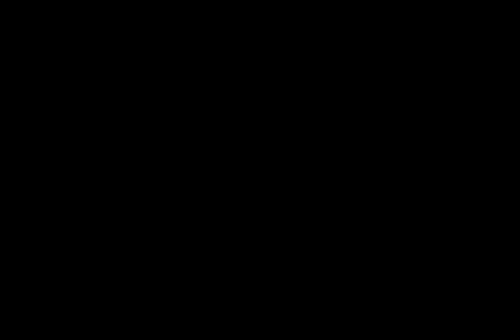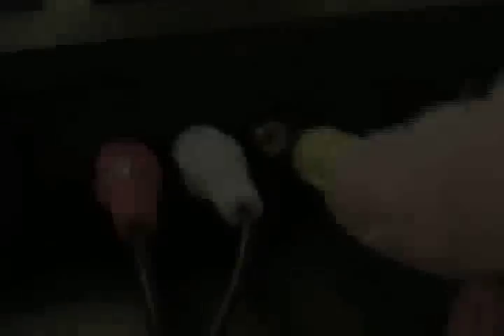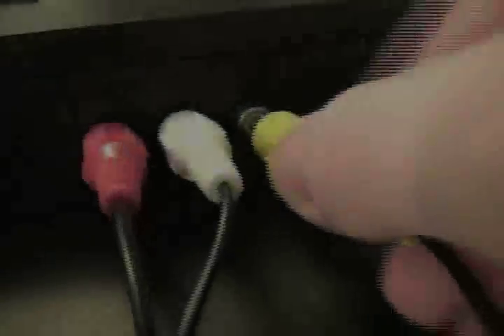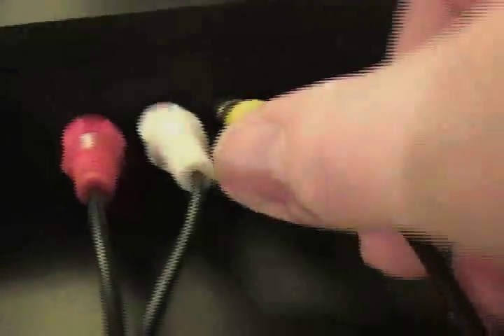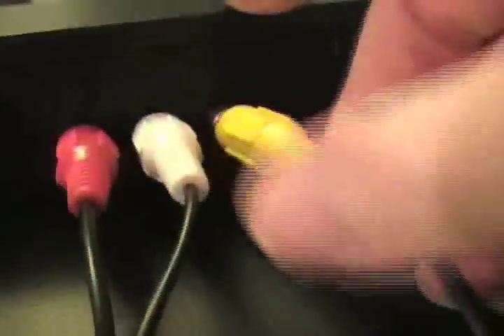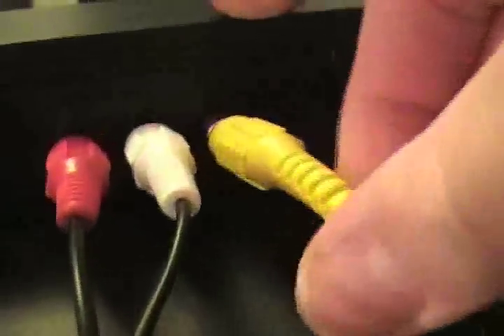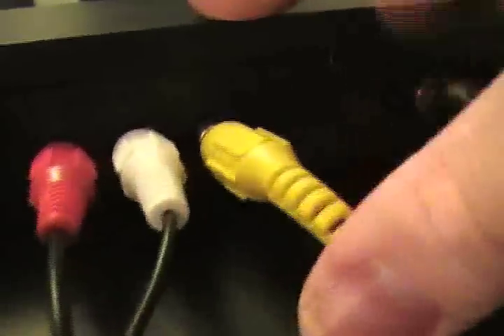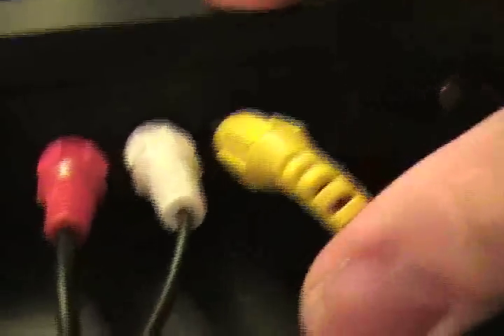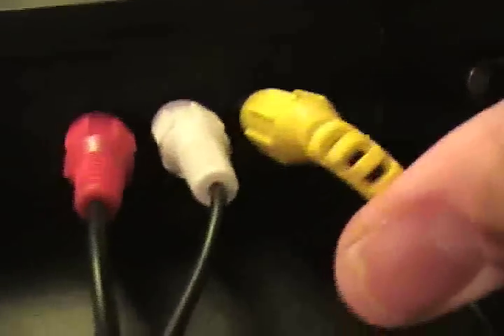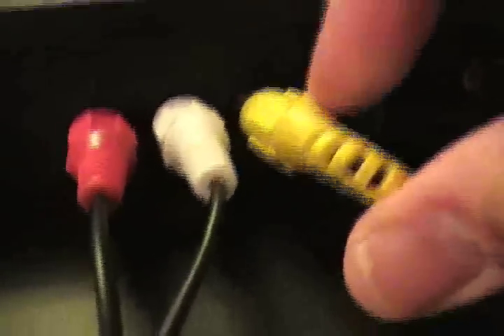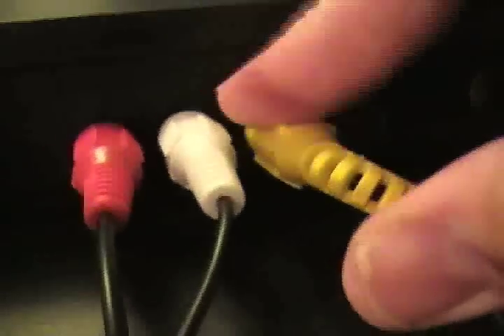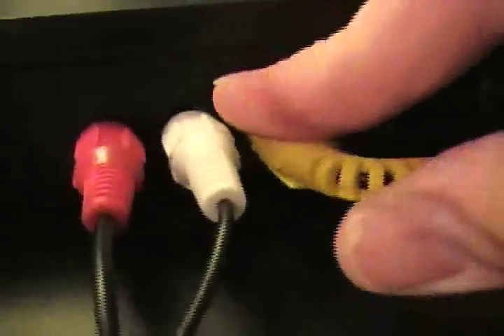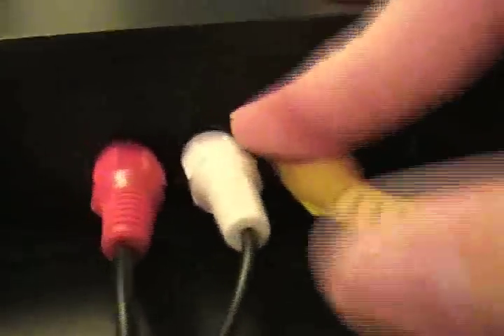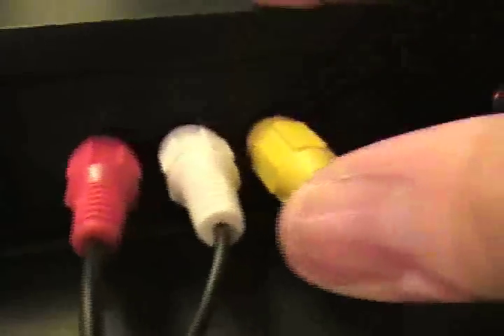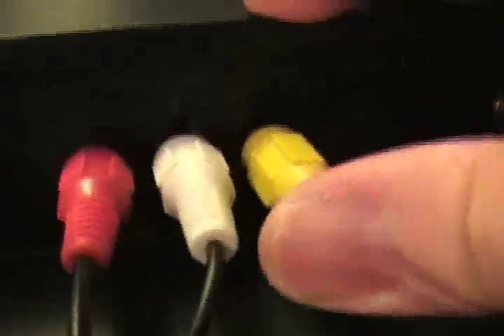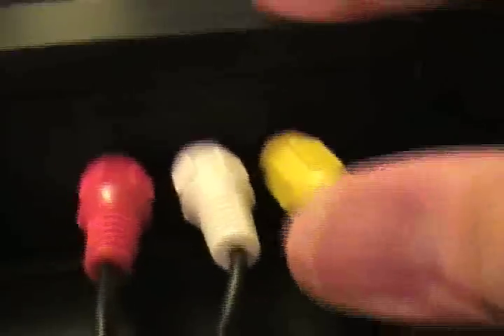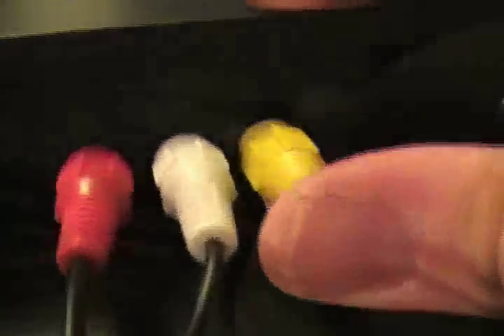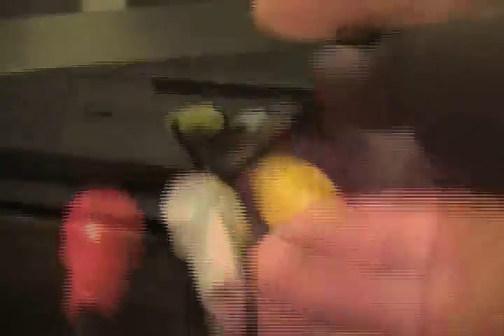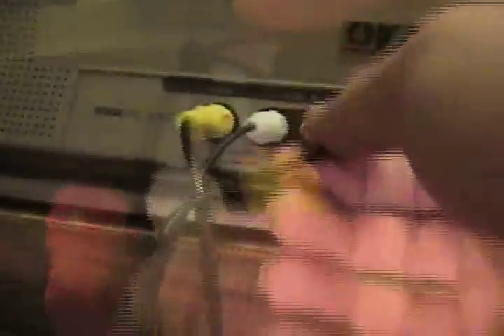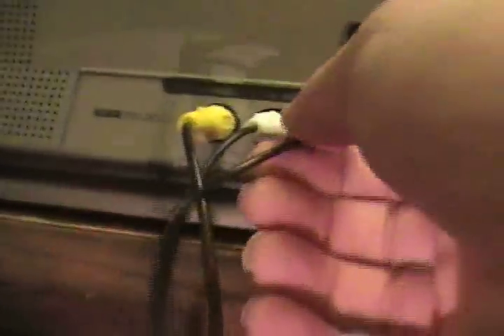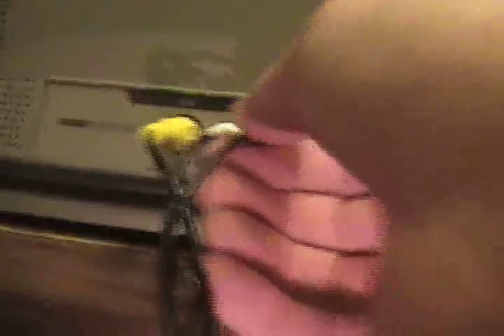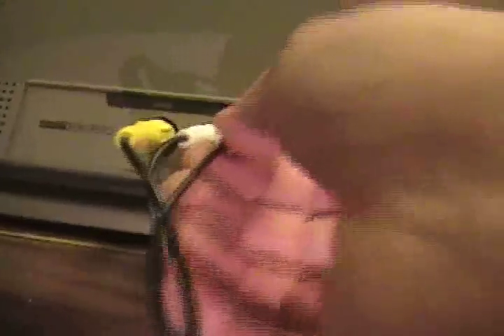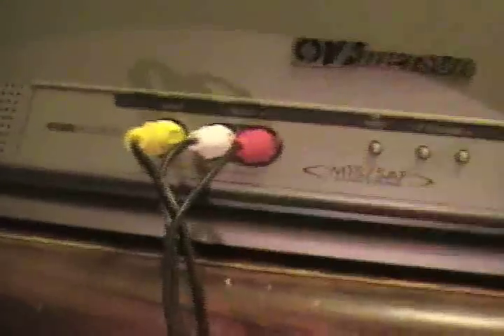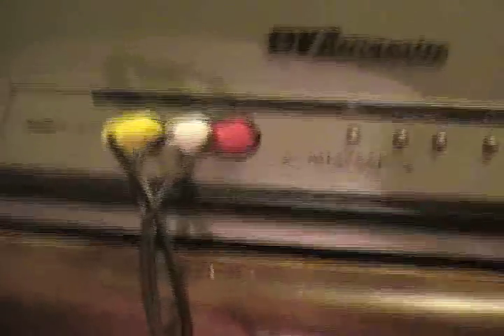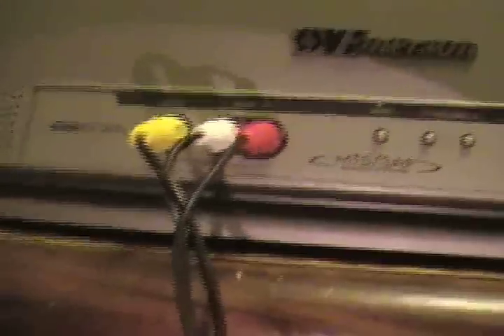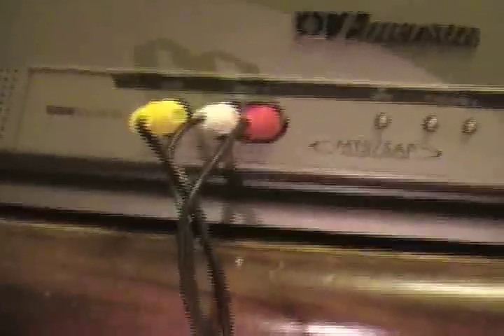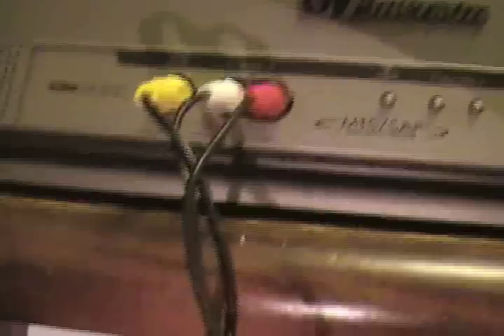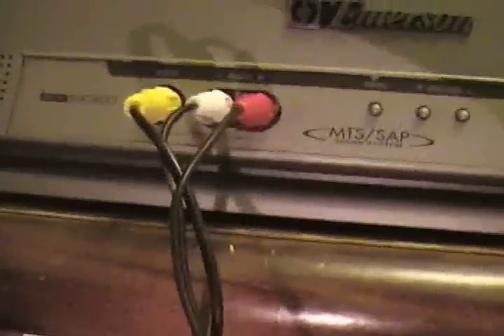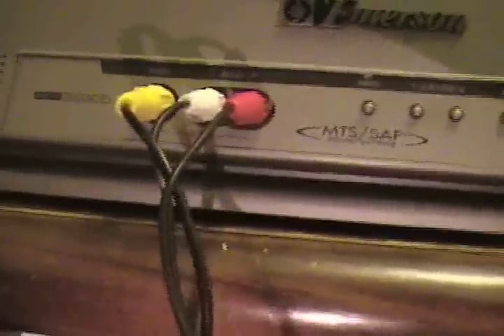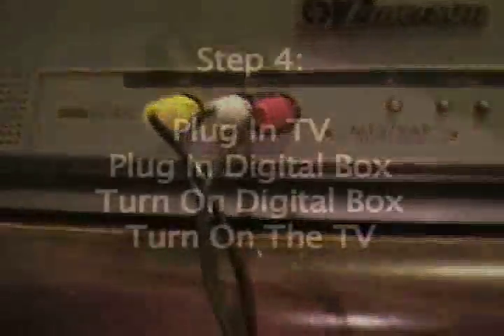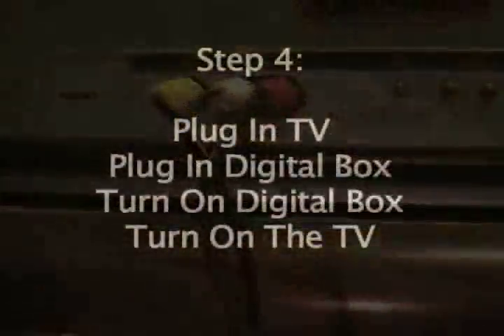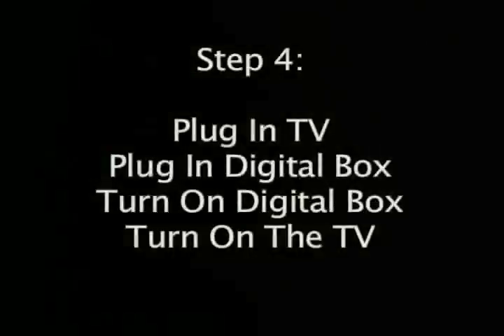If you plan on using RCA jacks, make sure that you use red, white, and yellow plugs into the back of the converter box and then into your input on your television.